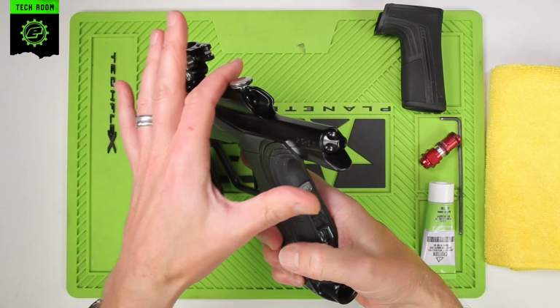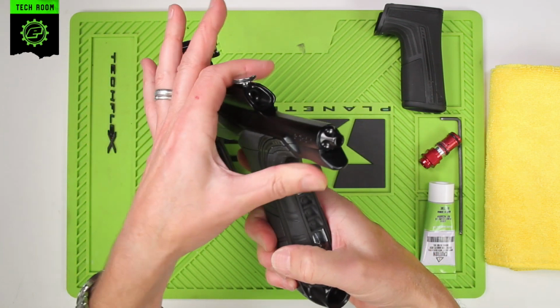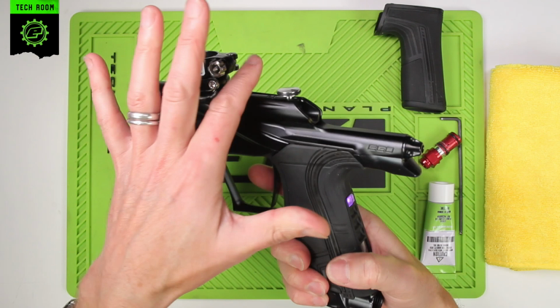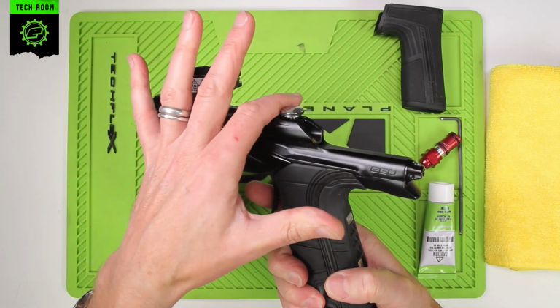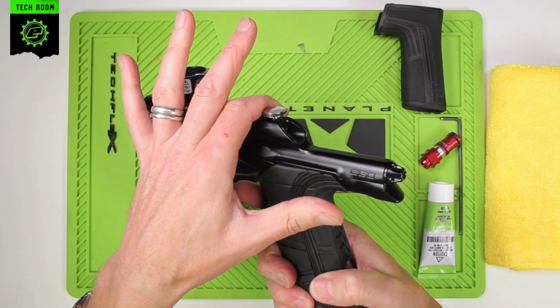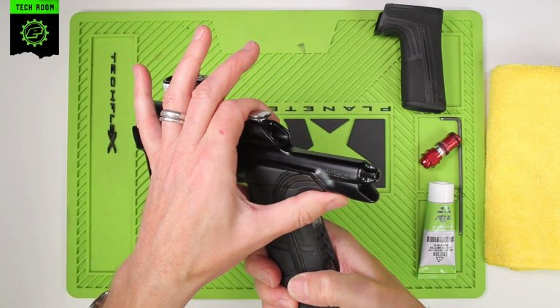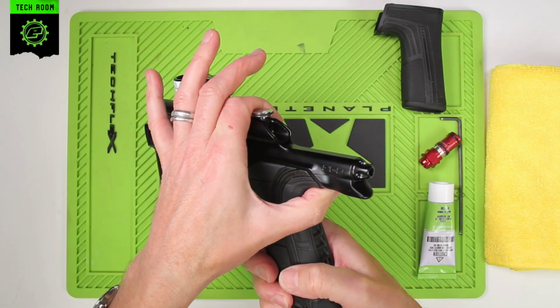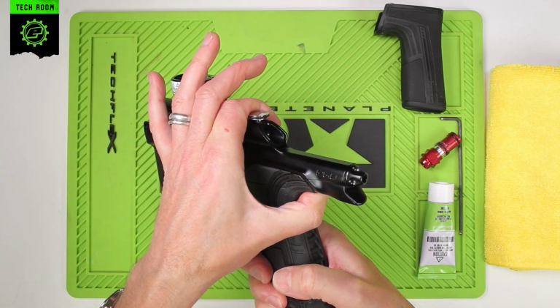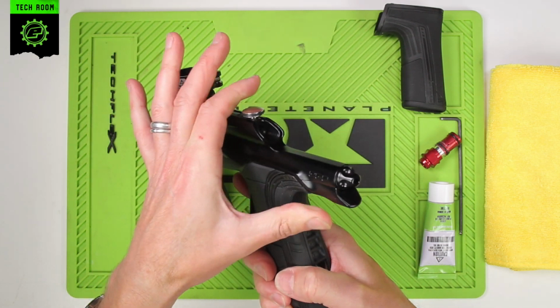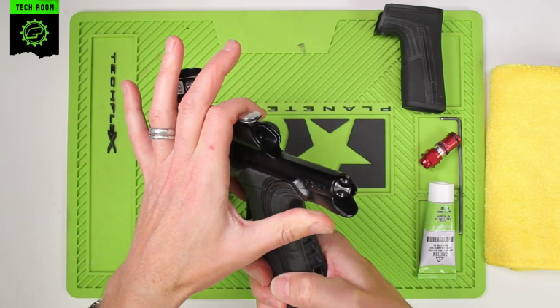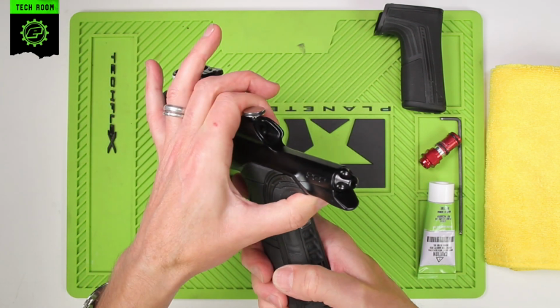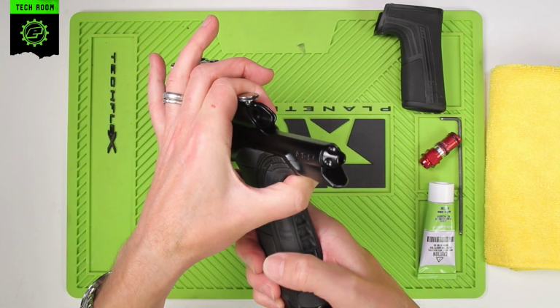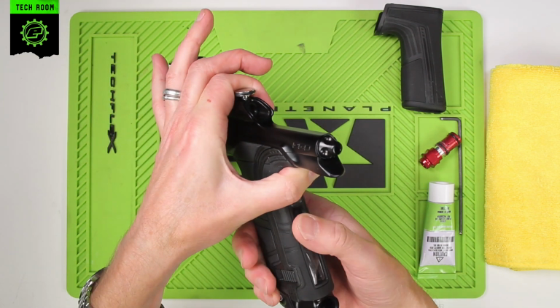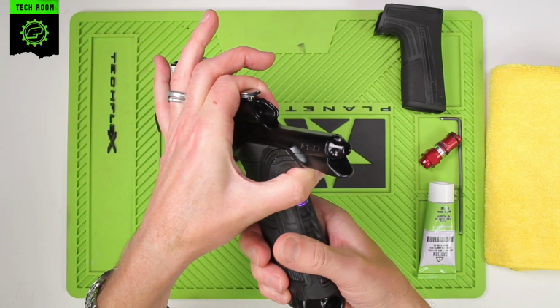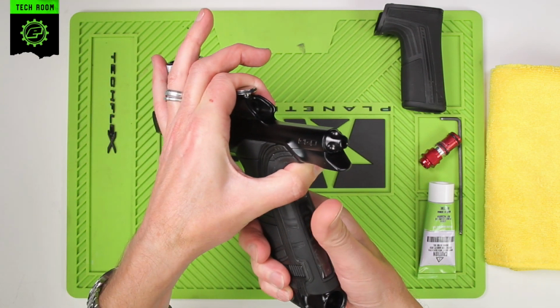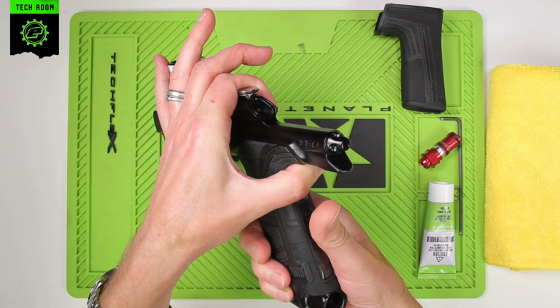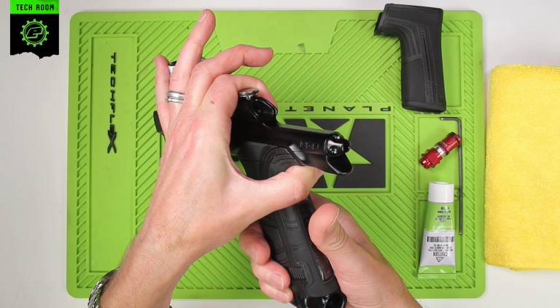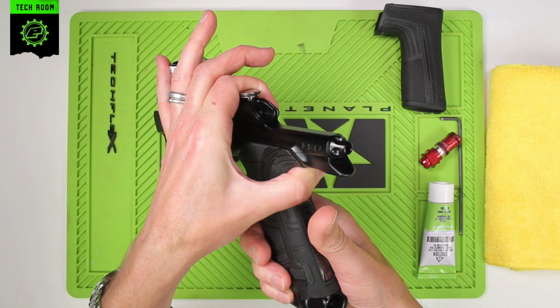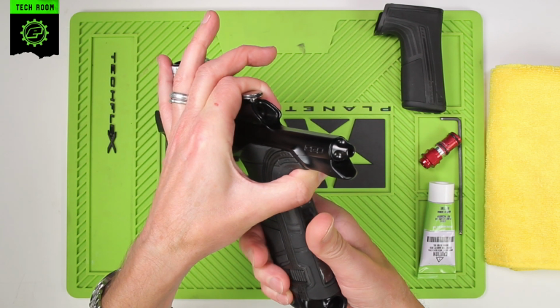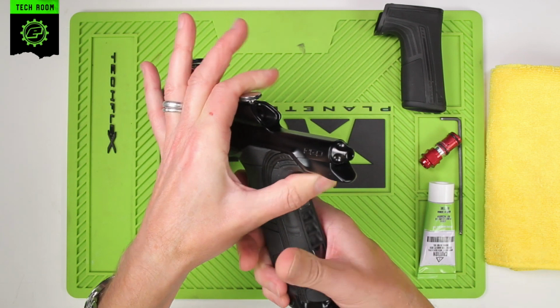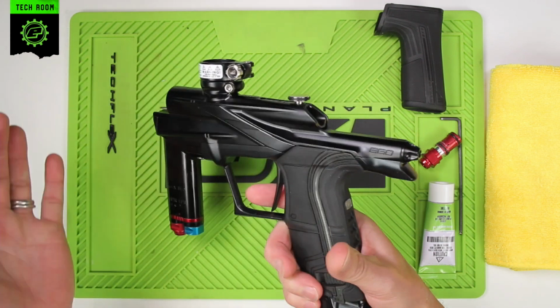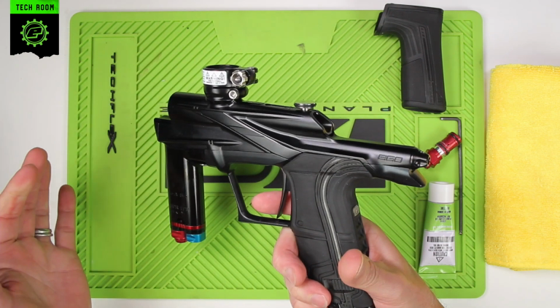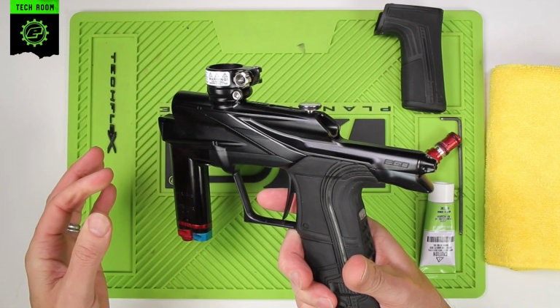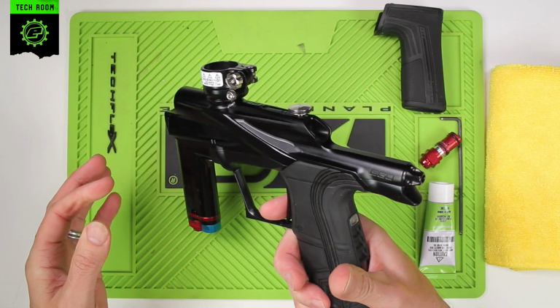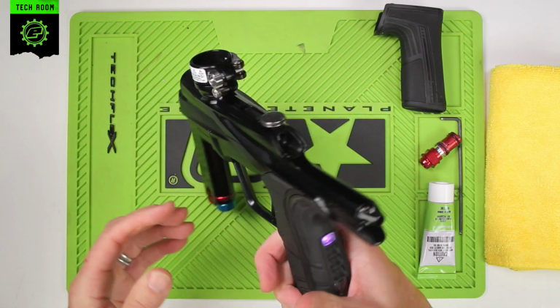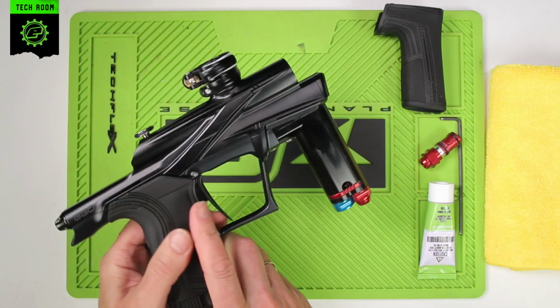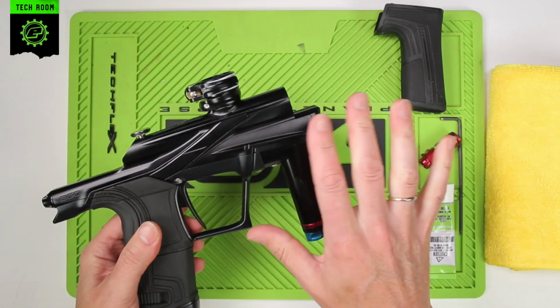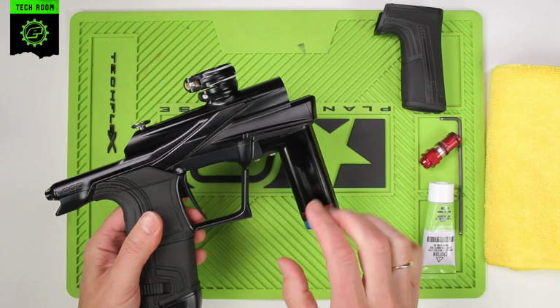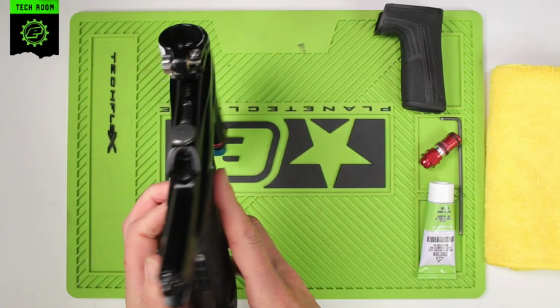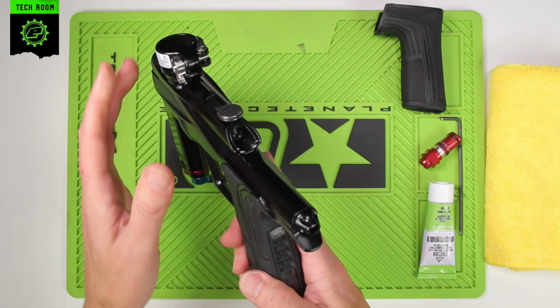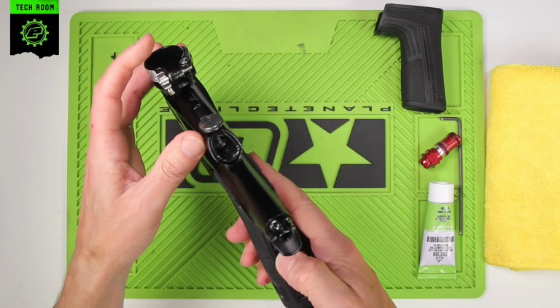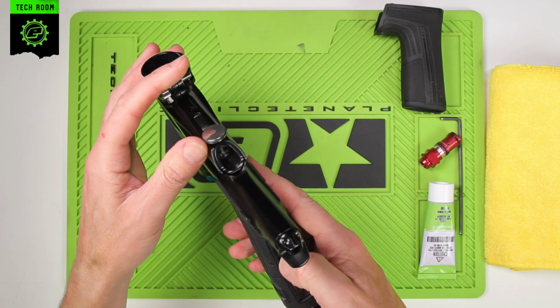Hold the bolt pin and pull the trigger and hear it click. There's no gas stored in the HPR or LPR.